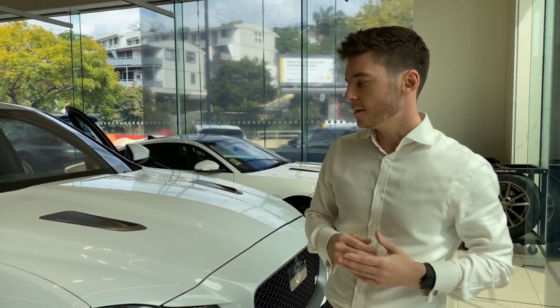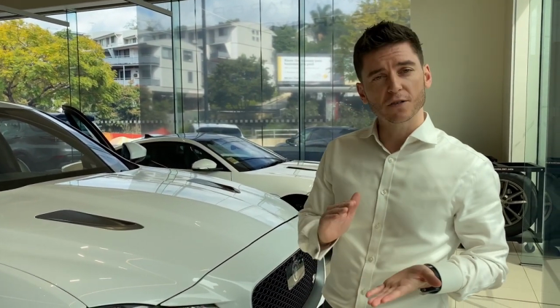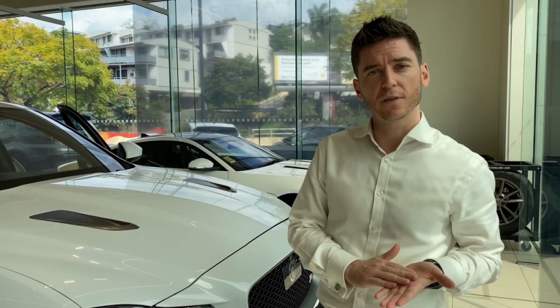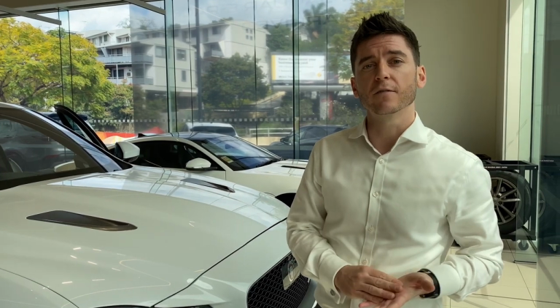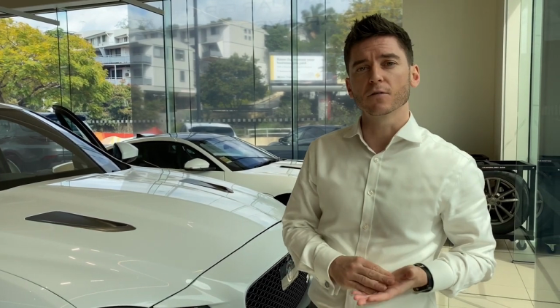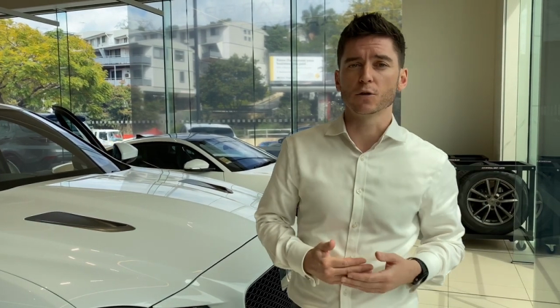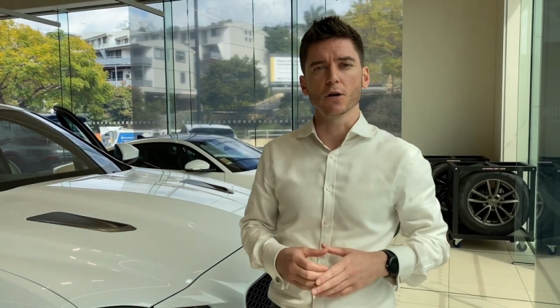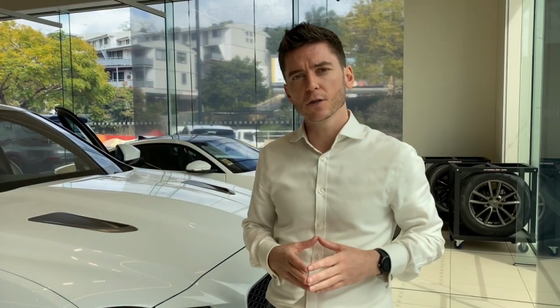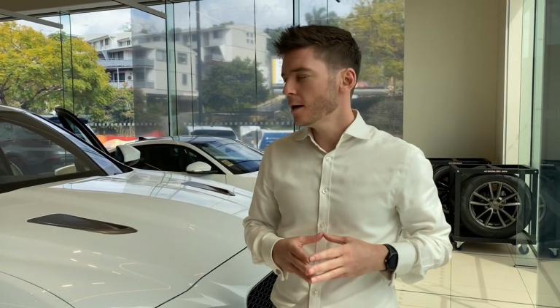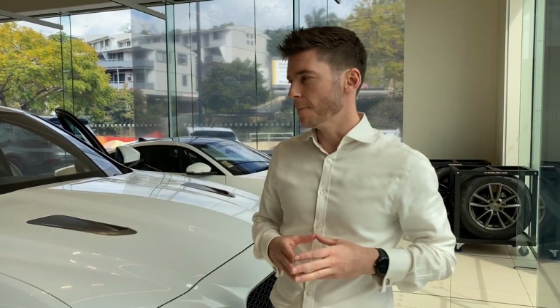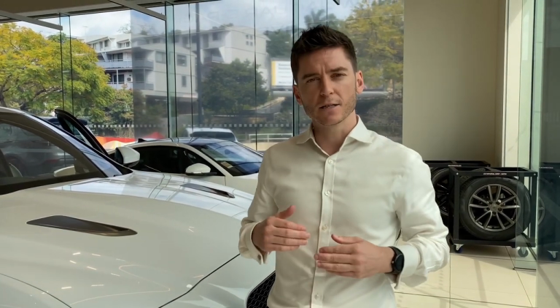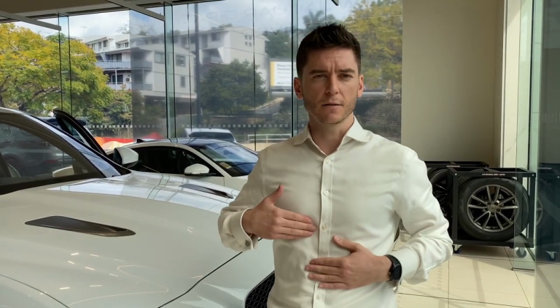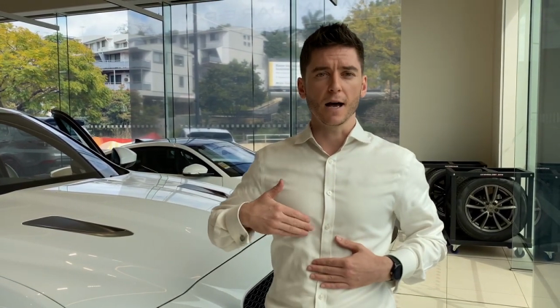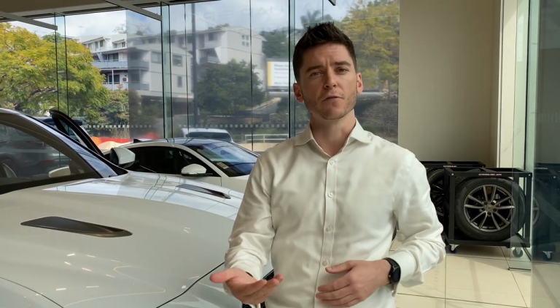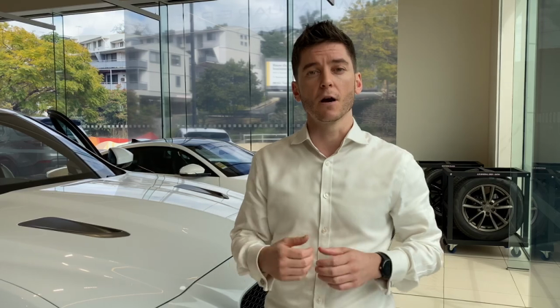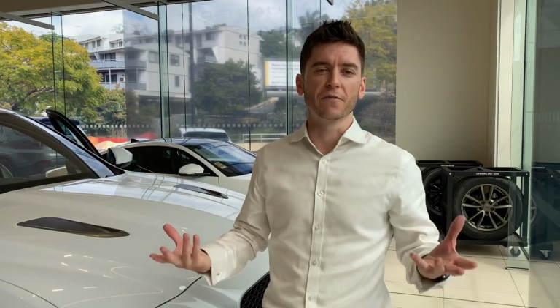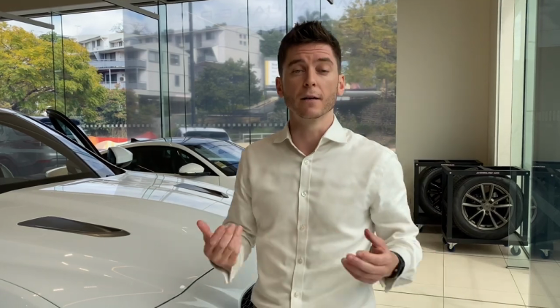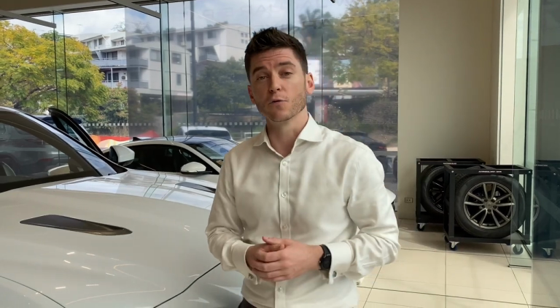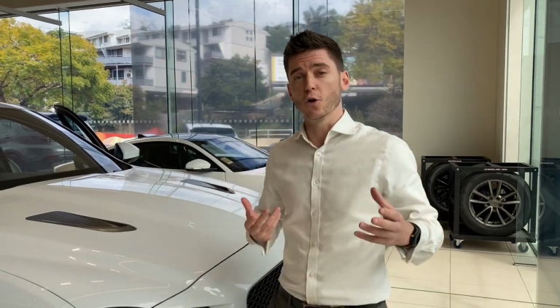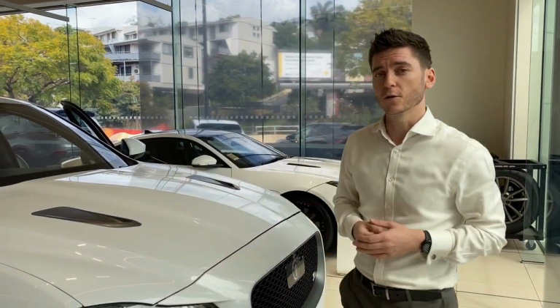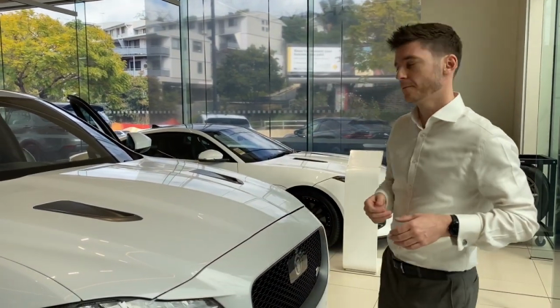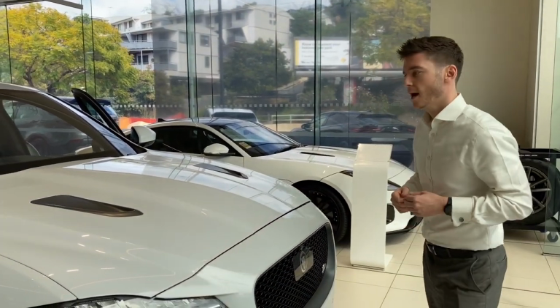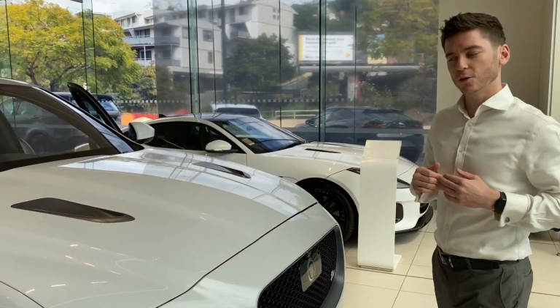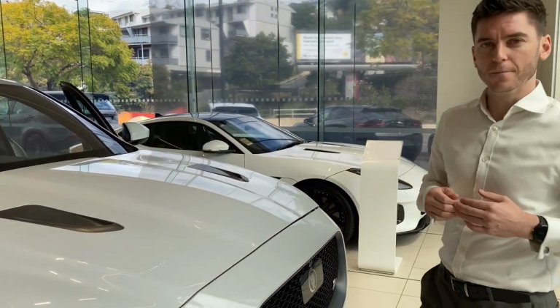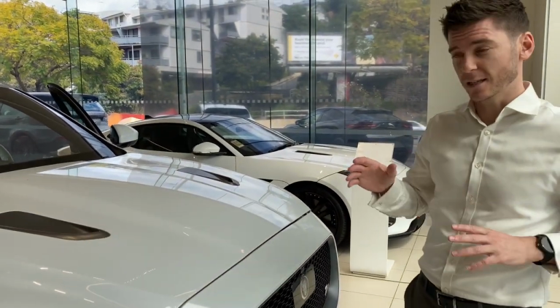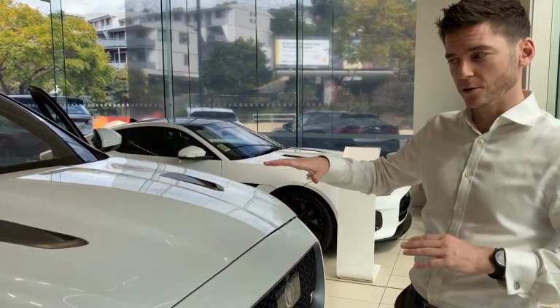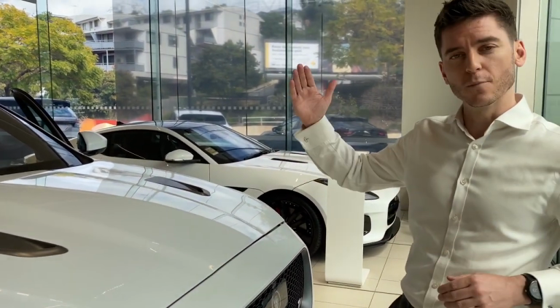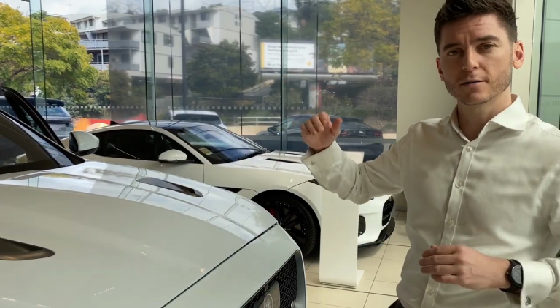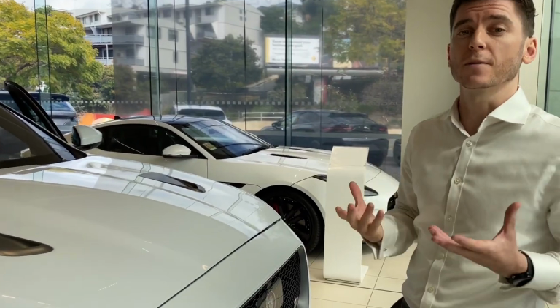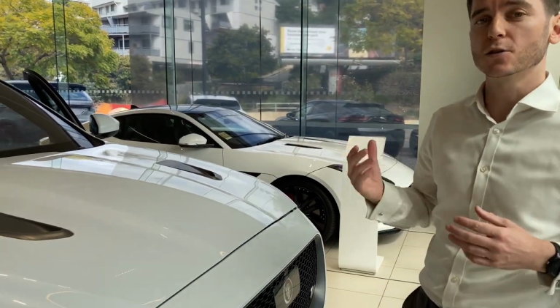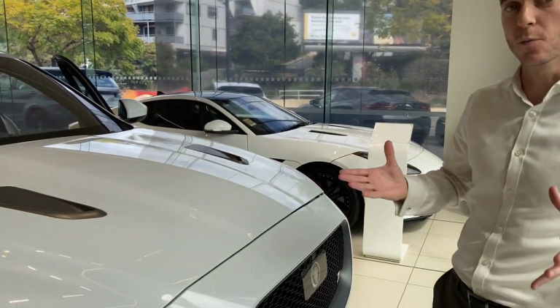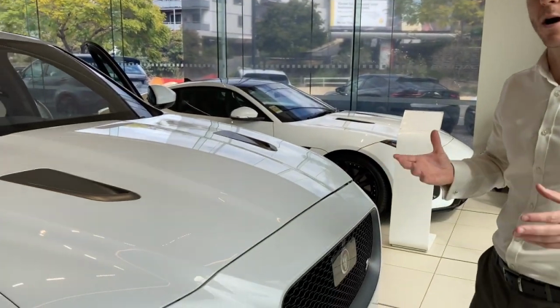This car is fitted with a 5 litre V8 supercharged engine and it's a high-performance car that the whole family can really enjoy and get used to. I just want to take a second to open the bonnet and start up the engine so you can hear what the car has.